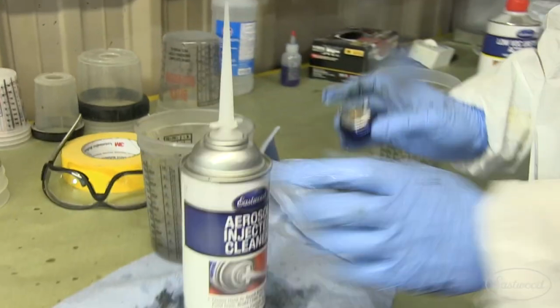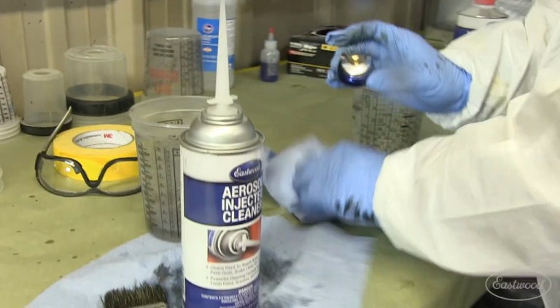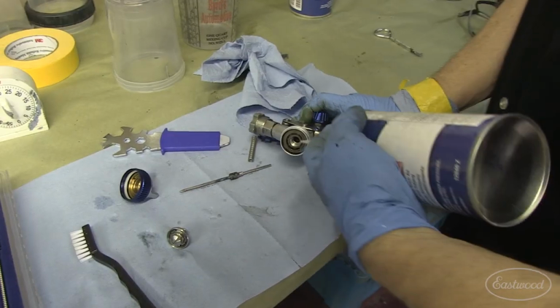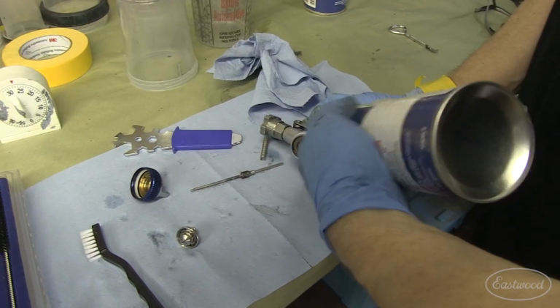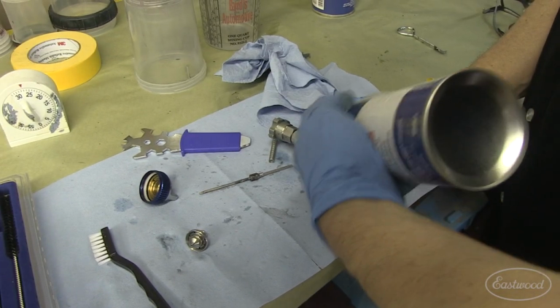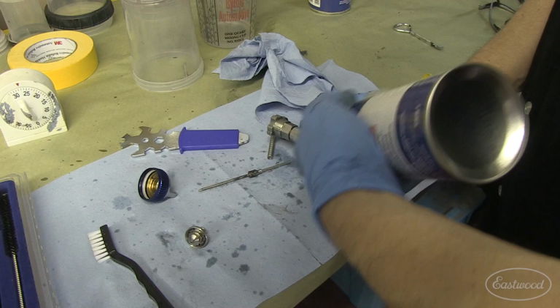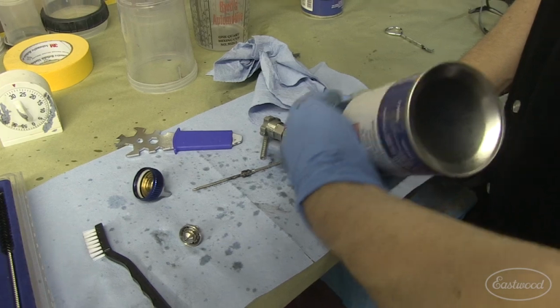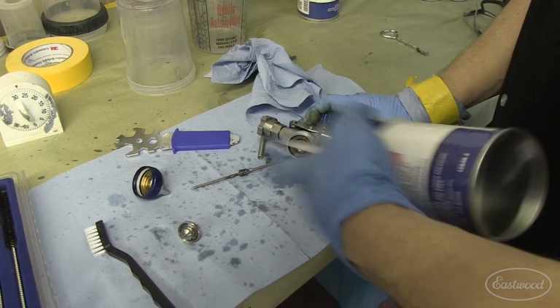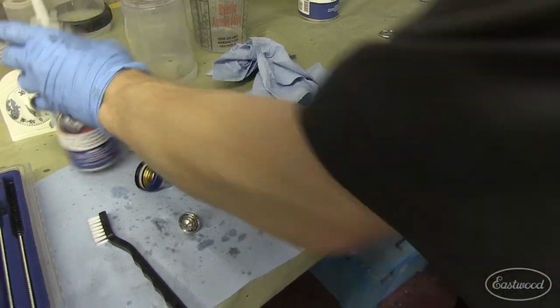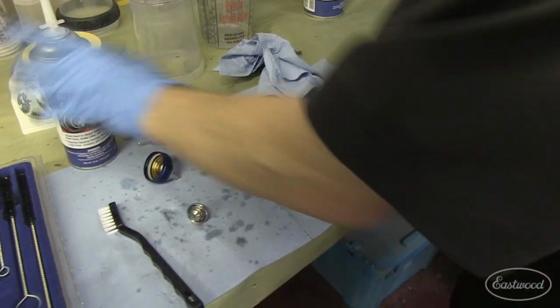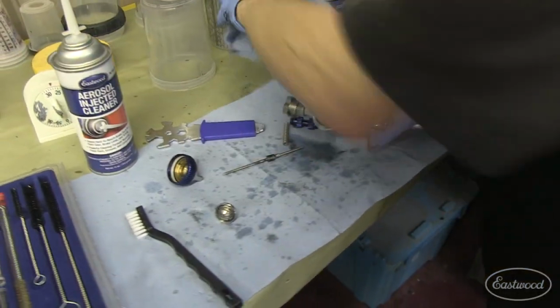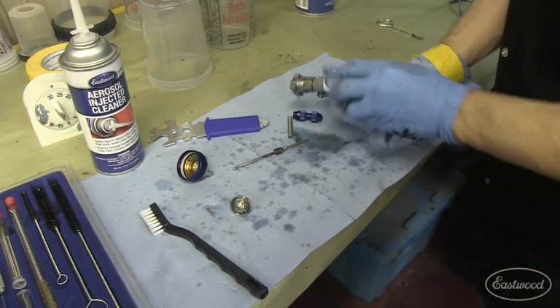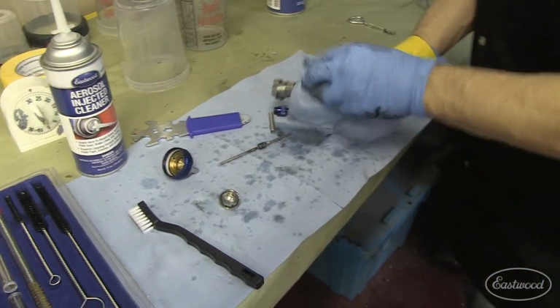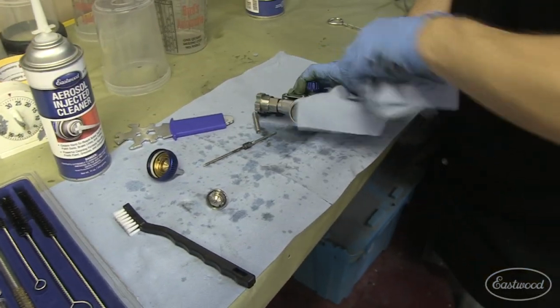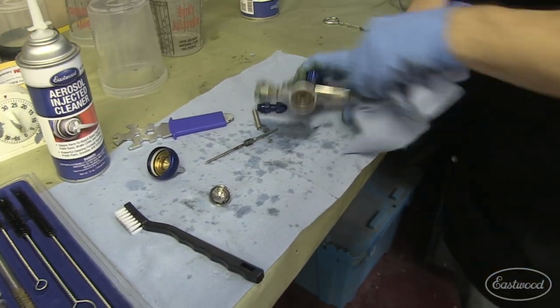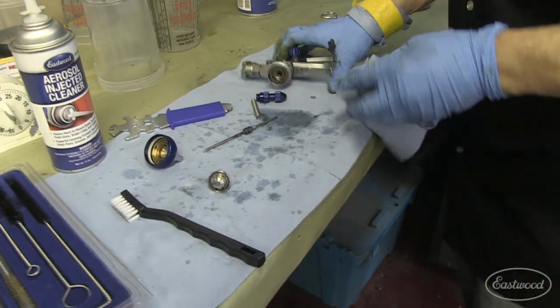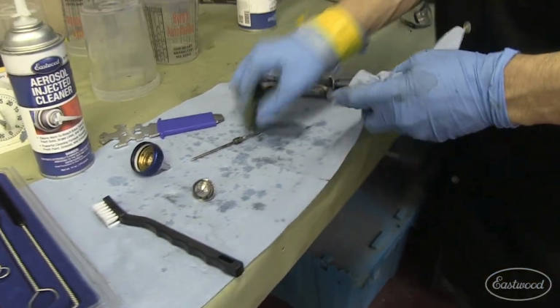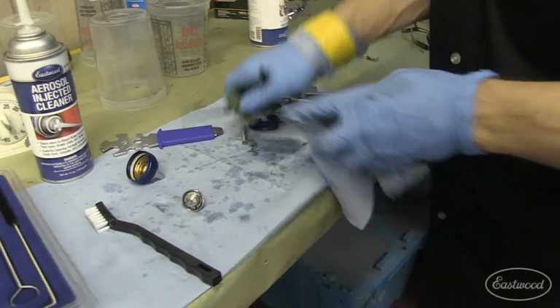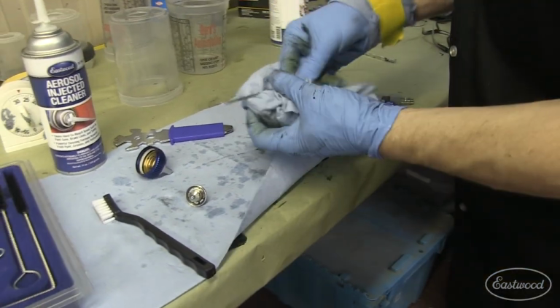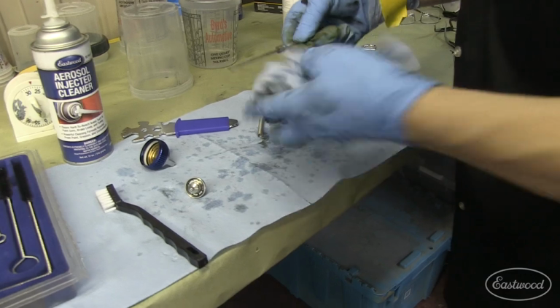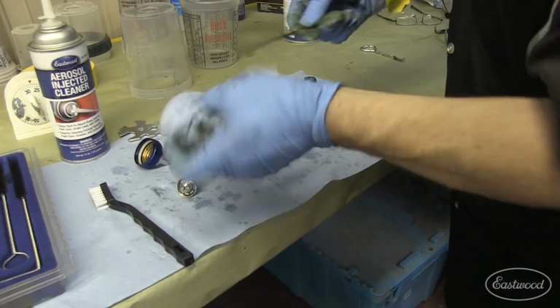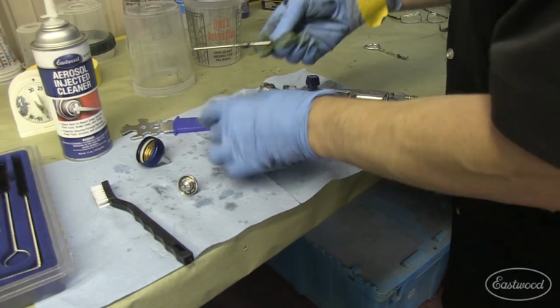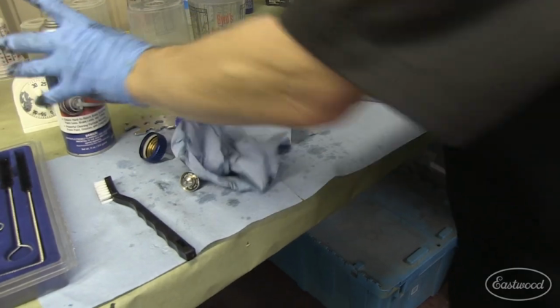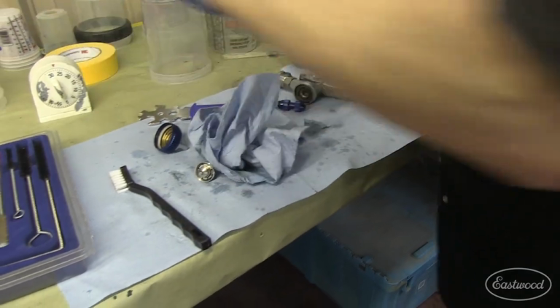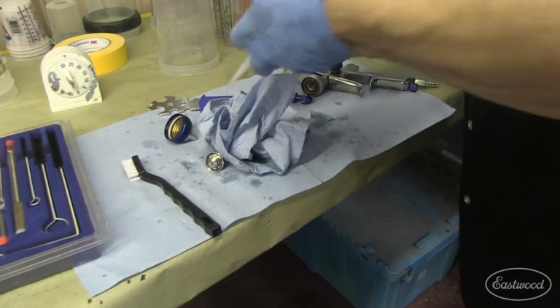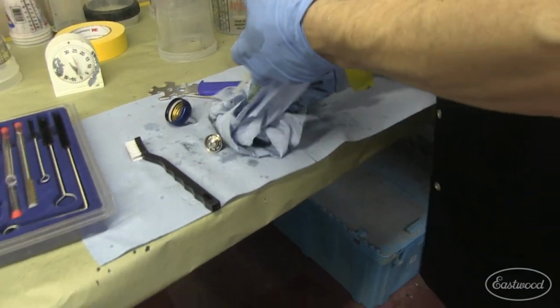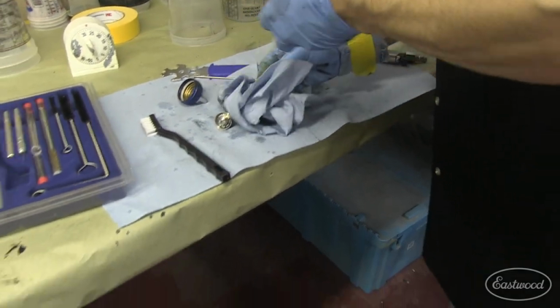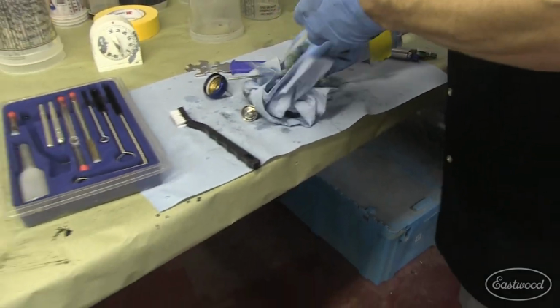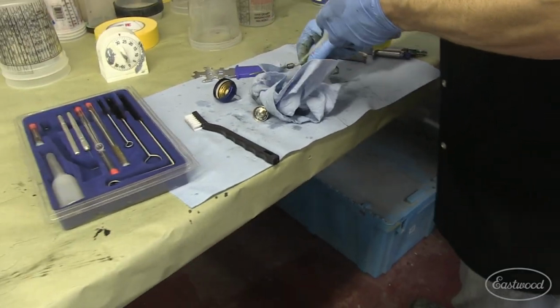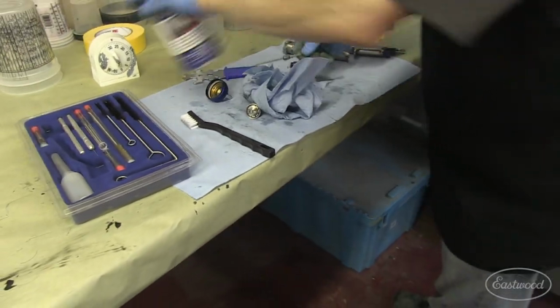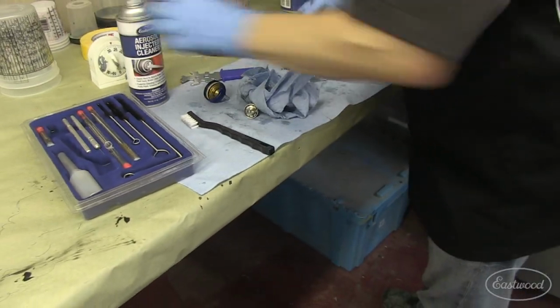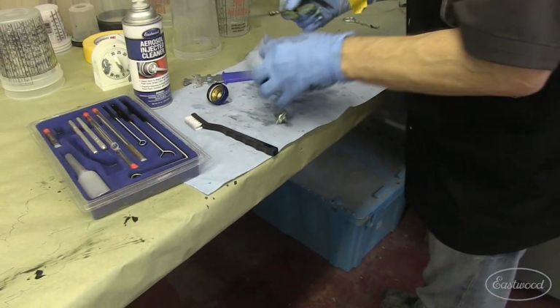Eastwood's aerosol-injected cleaner even won the Popular Mechanics Editor's Choice Award for Product Innovation and Design in 2011. And not only can you clean your paint gun, but it also works great for cleaning brake, transmission, and fuel lines.